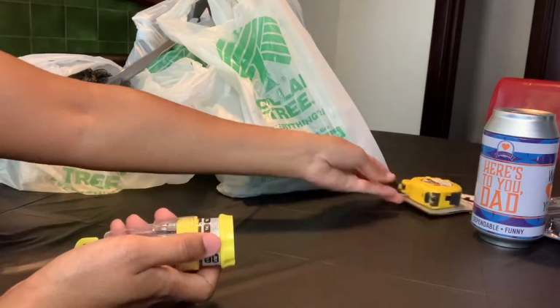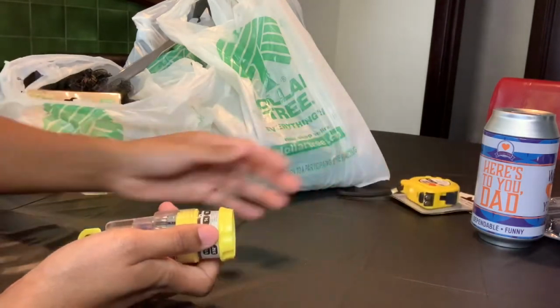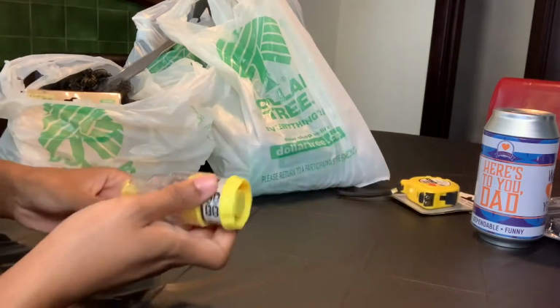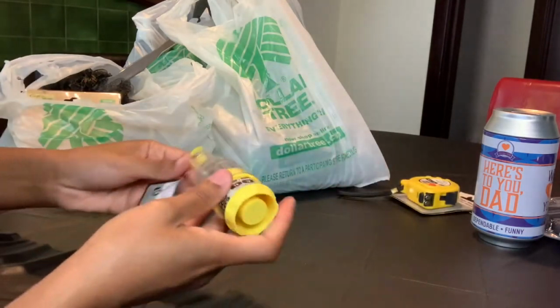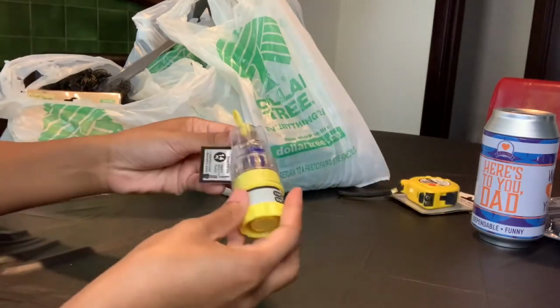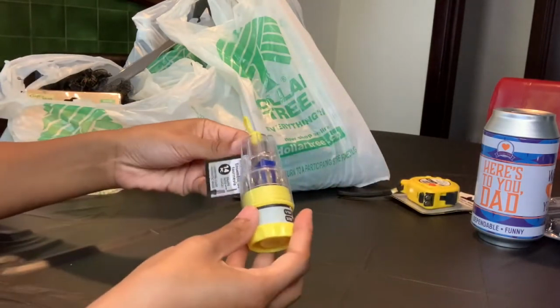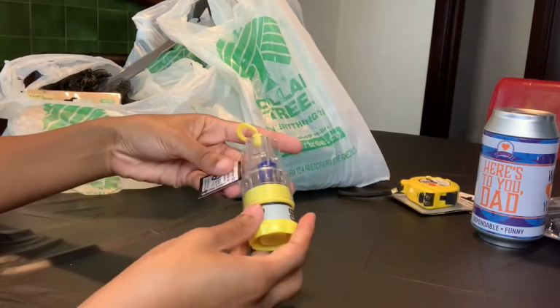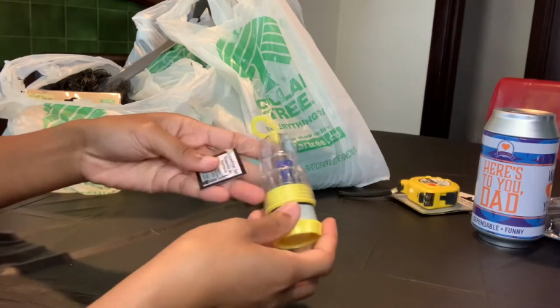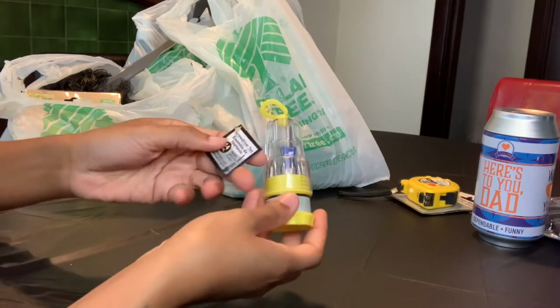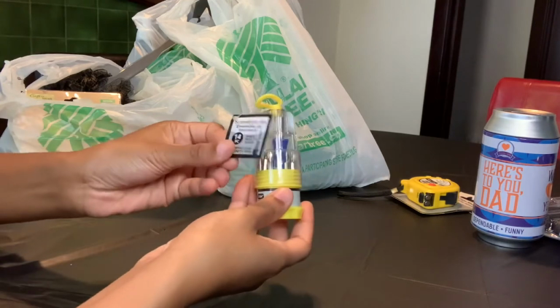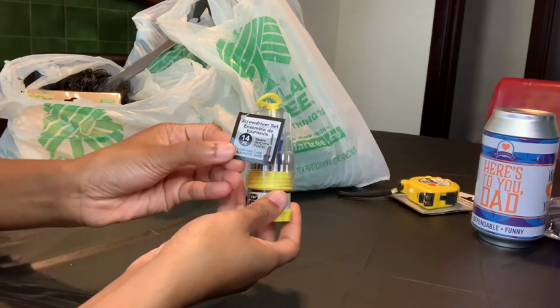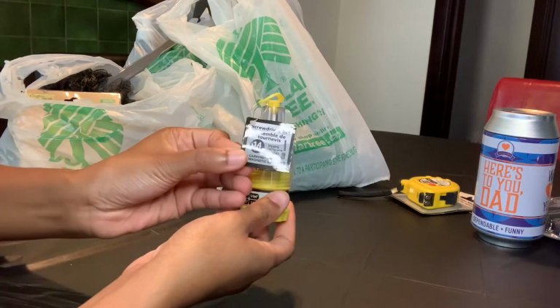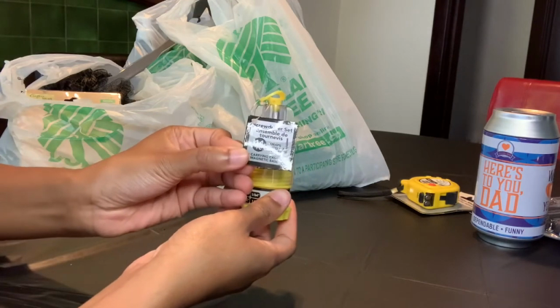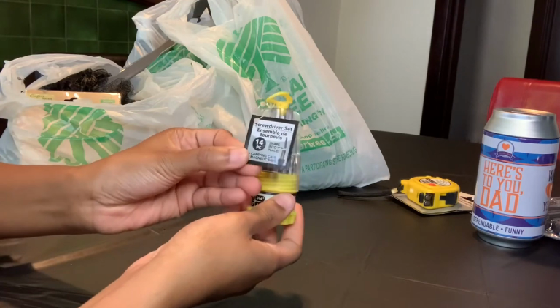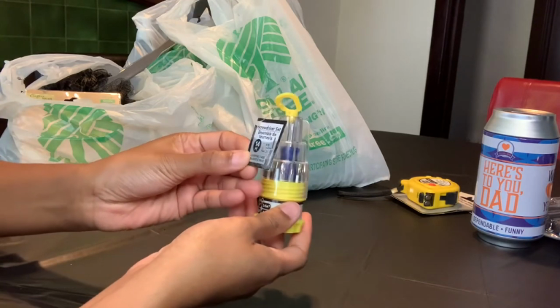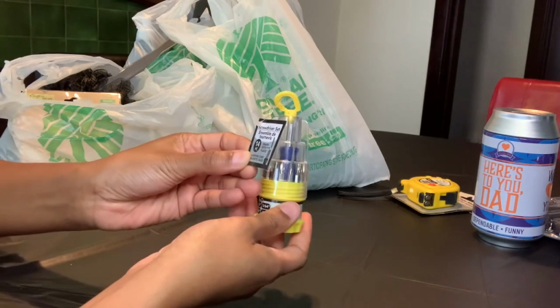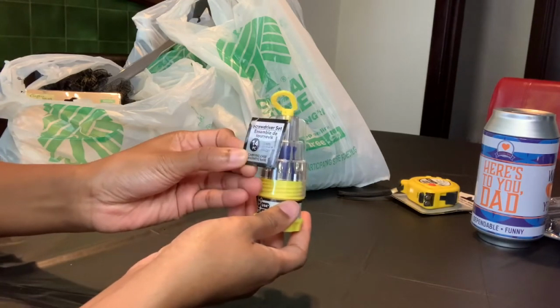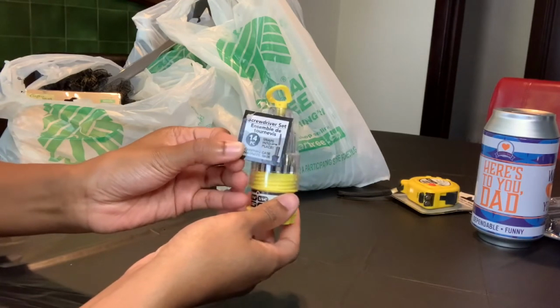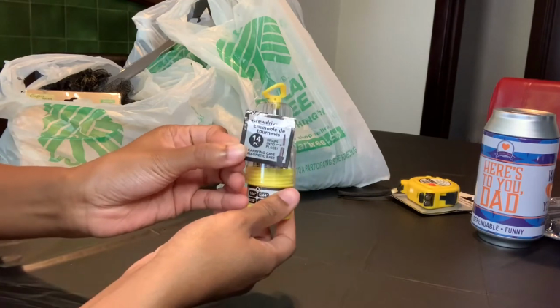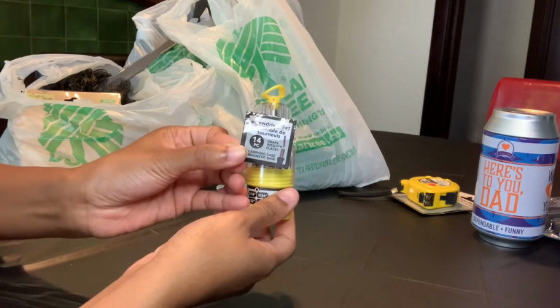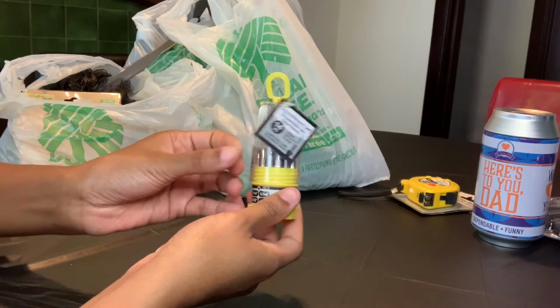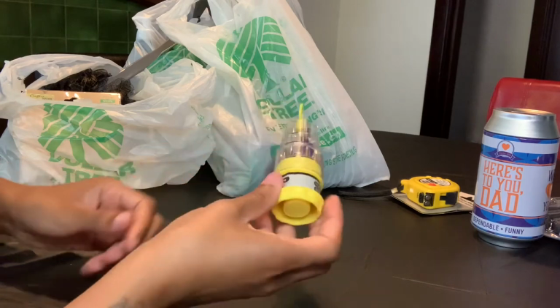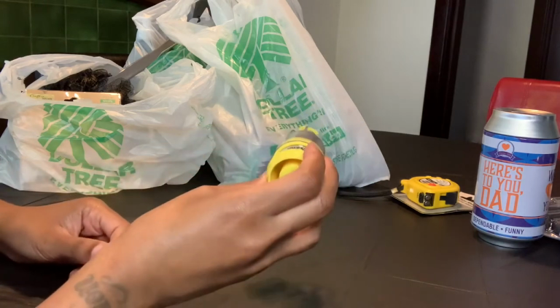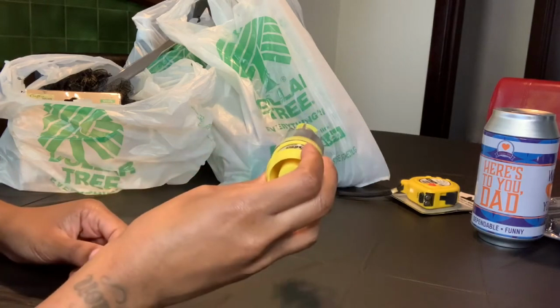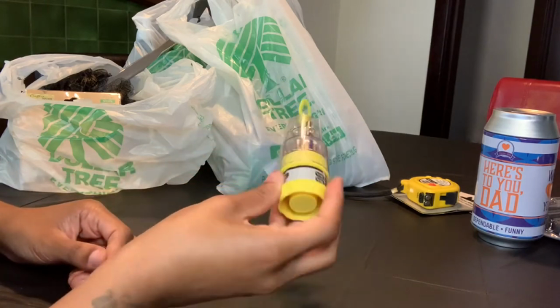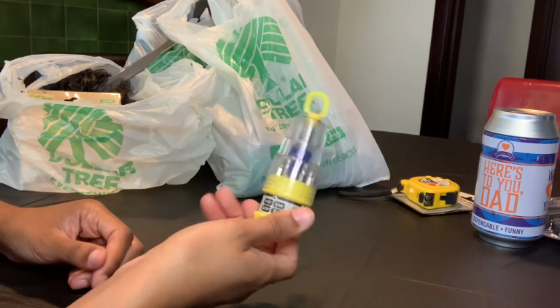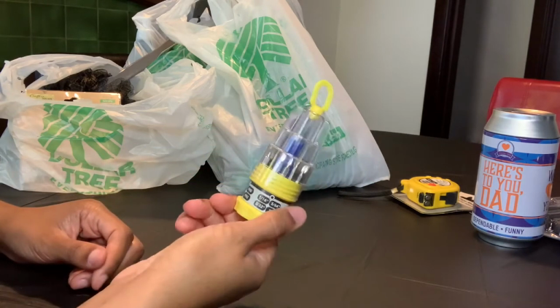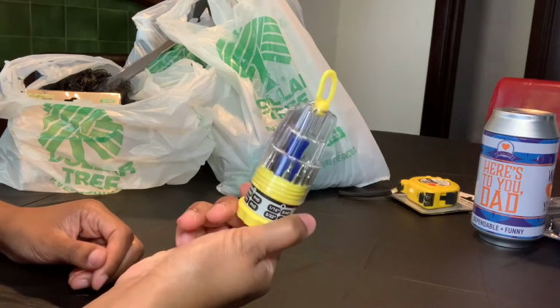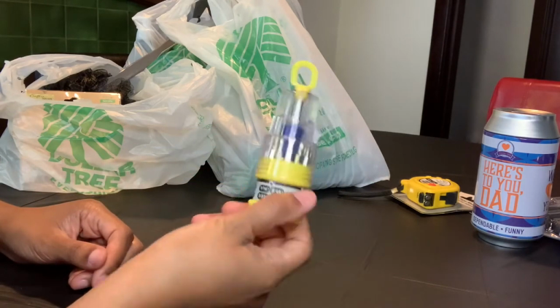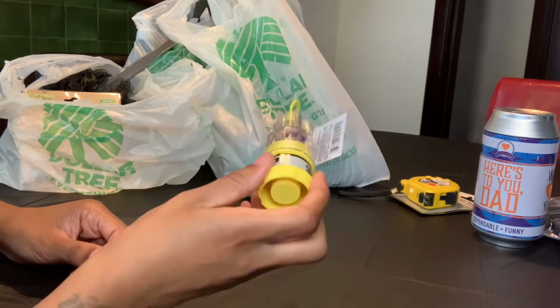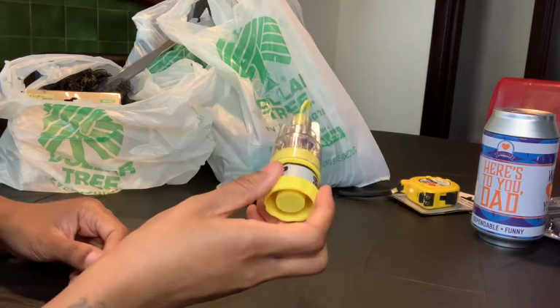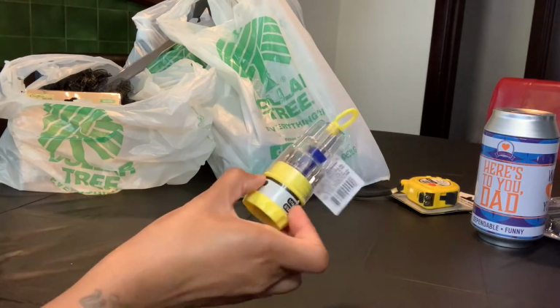I also picked up this 14-piece screwdriver set. I picked up another screwdriver set because I do have brothers that can use these gifts as well.